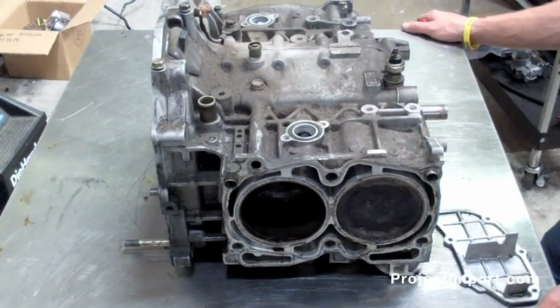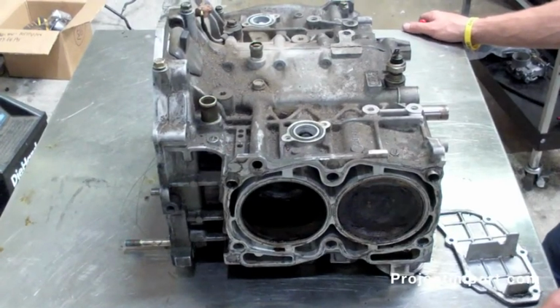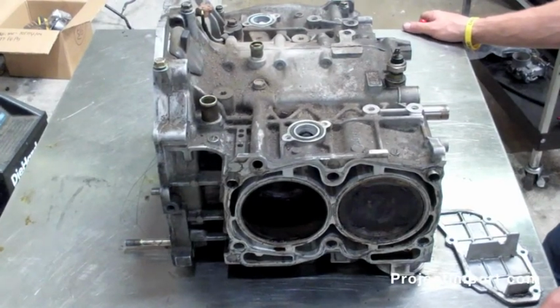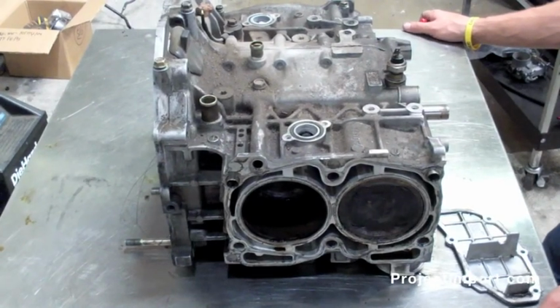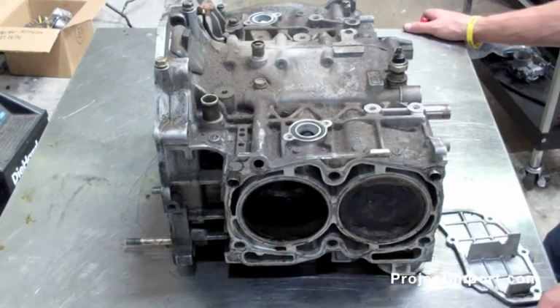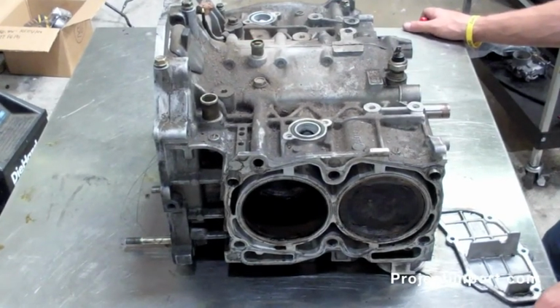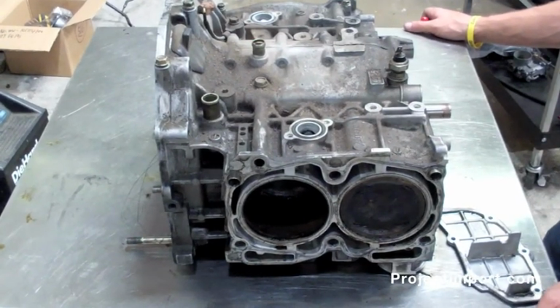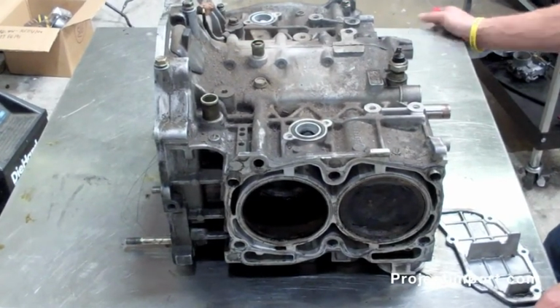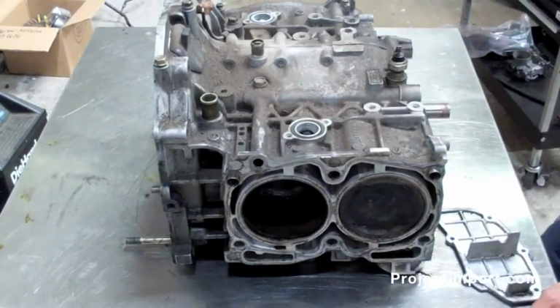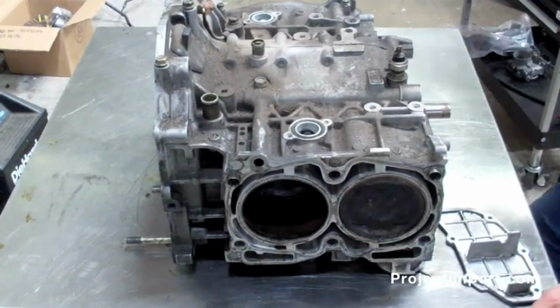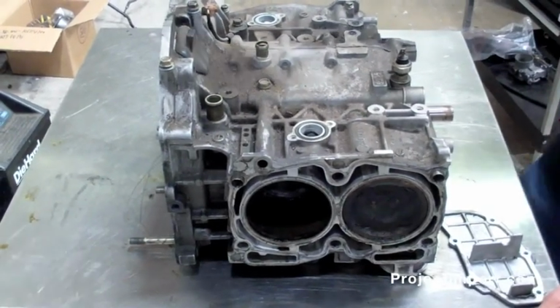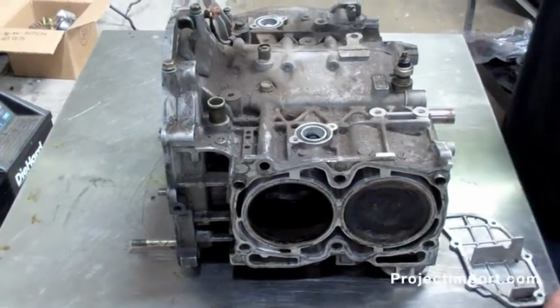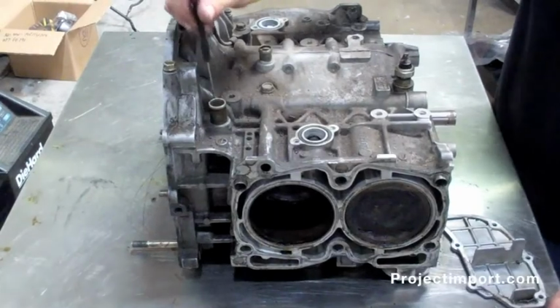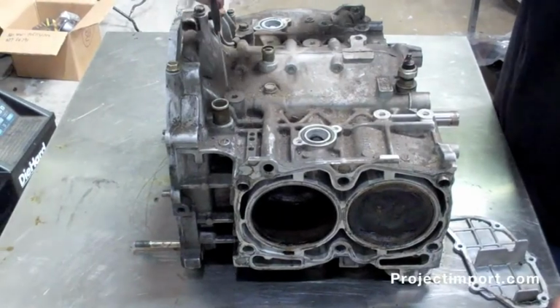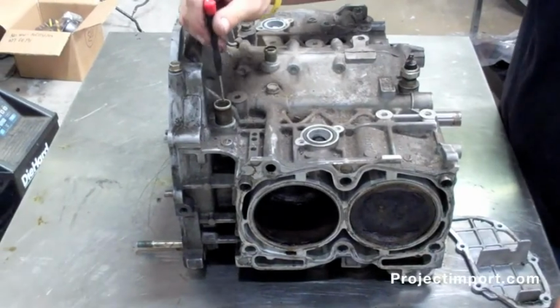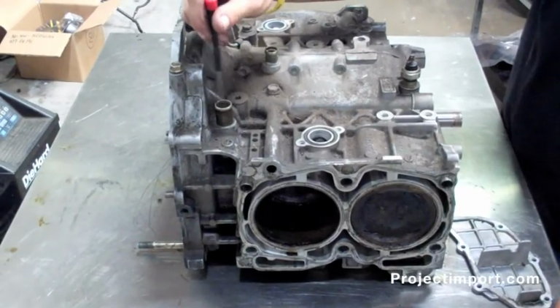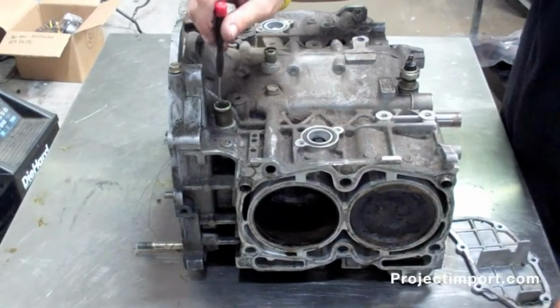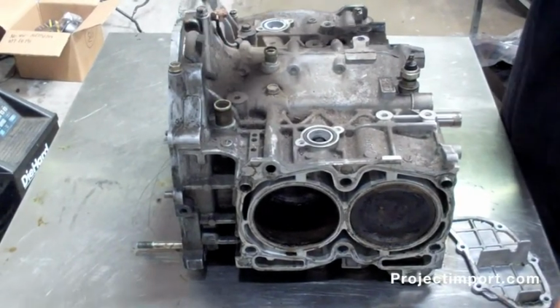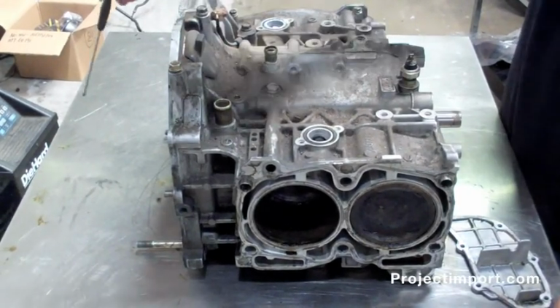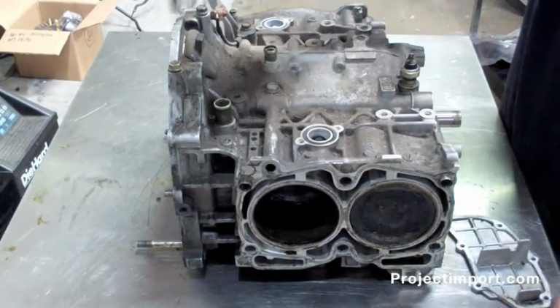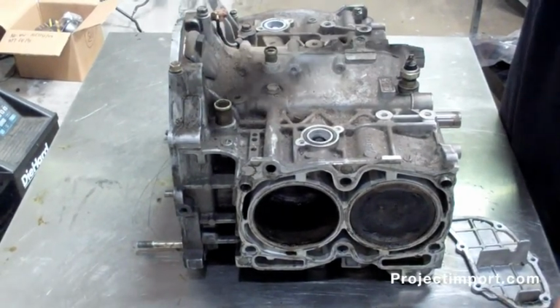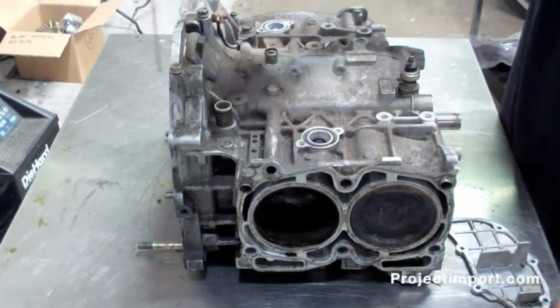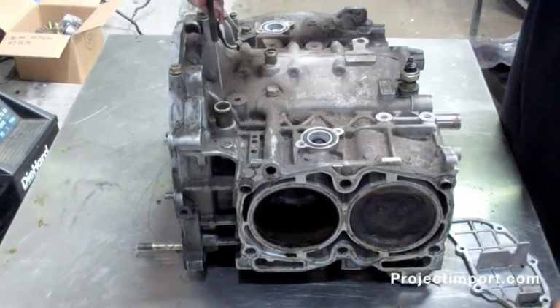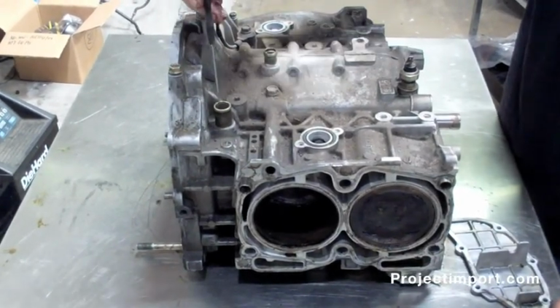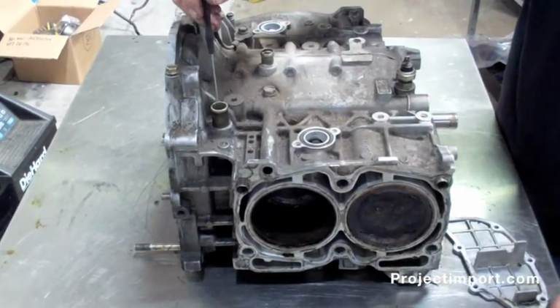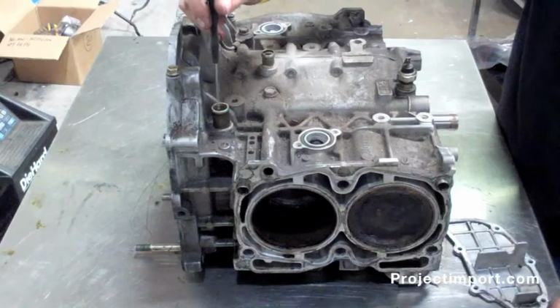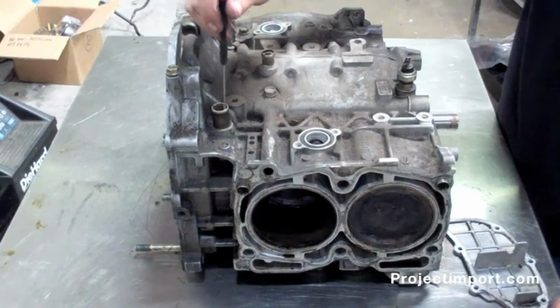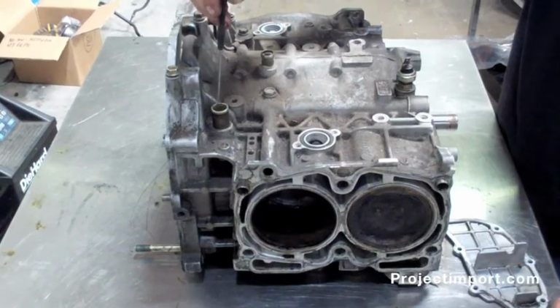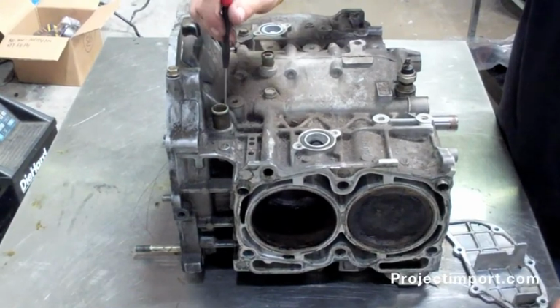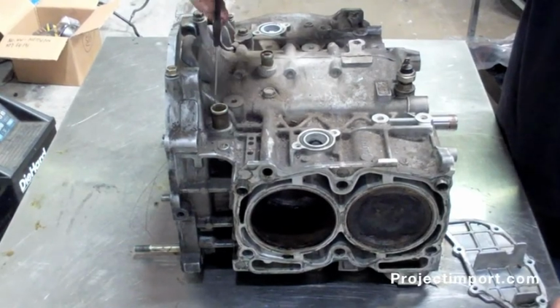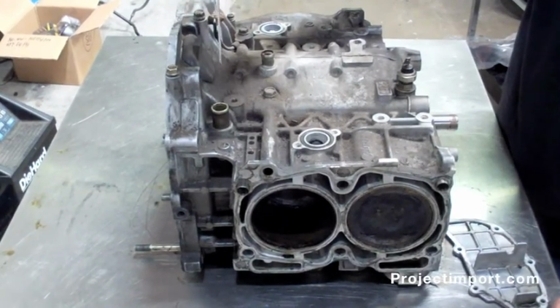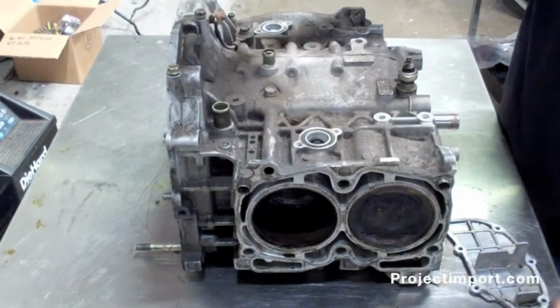I'm actually going to point out some crankcase ventilation stuff. As you can see, this port right here is near your turbo, which would be in this area, and this goes to the intake and sucks on the crankcase ventilation.